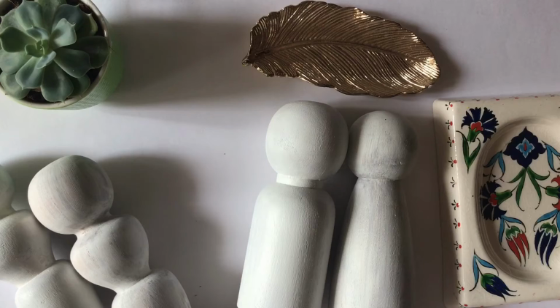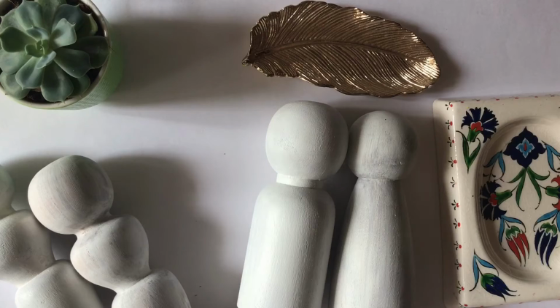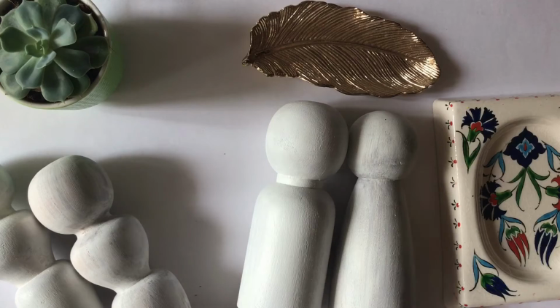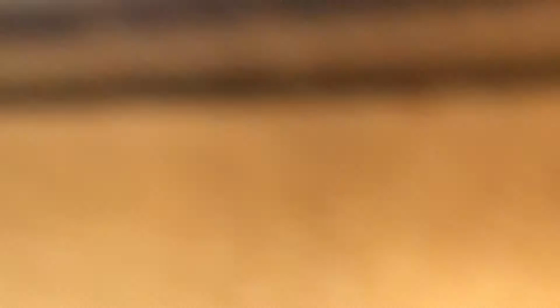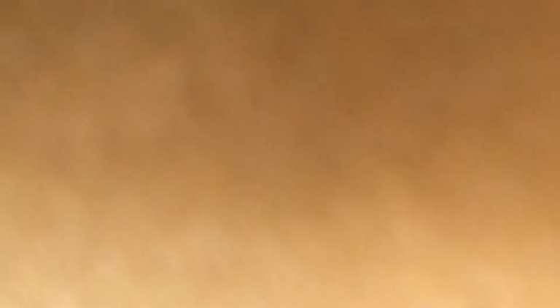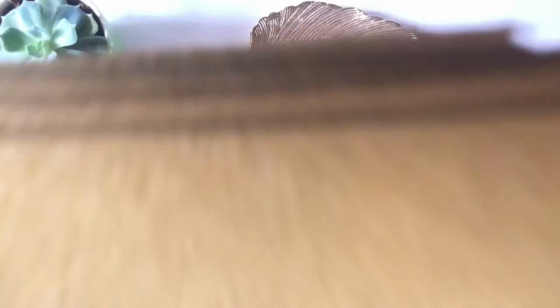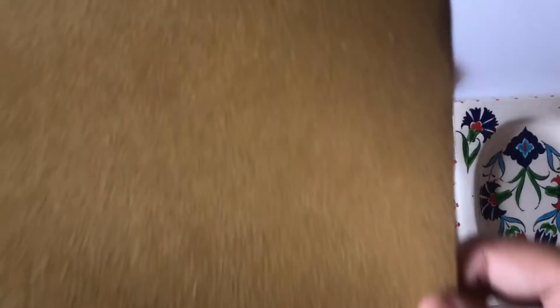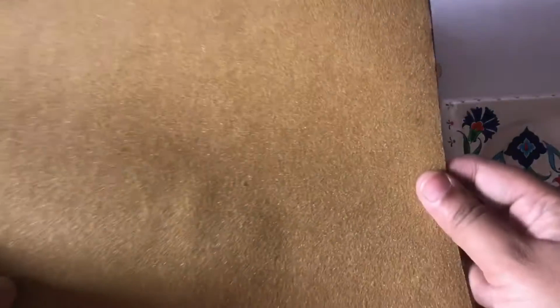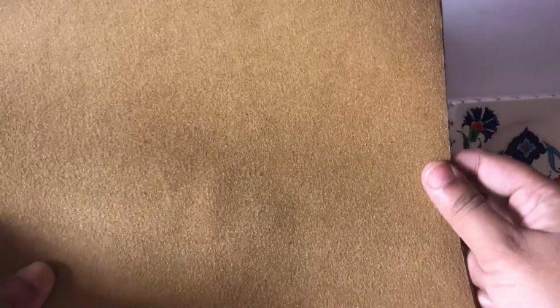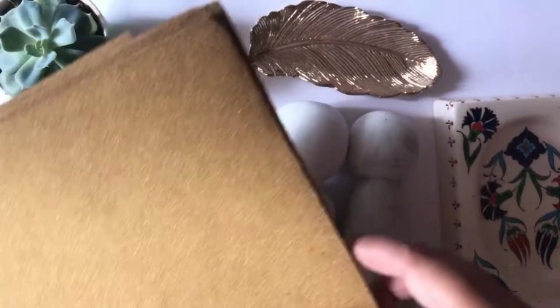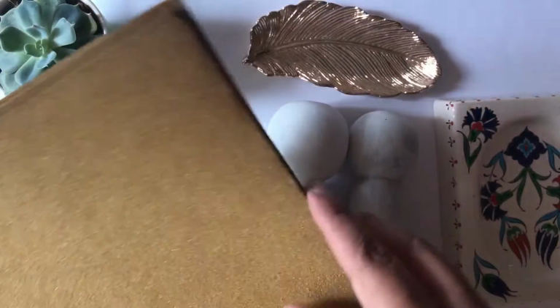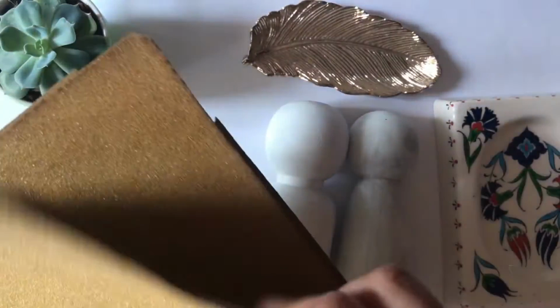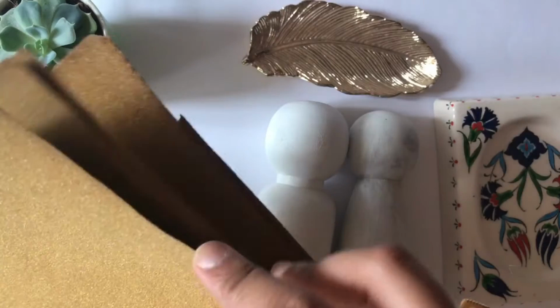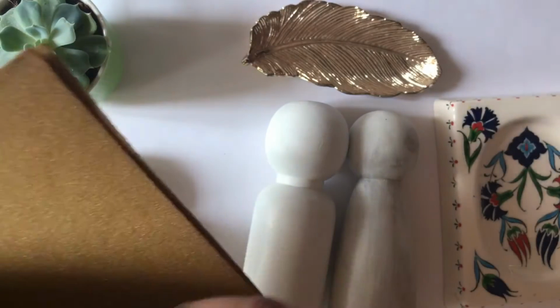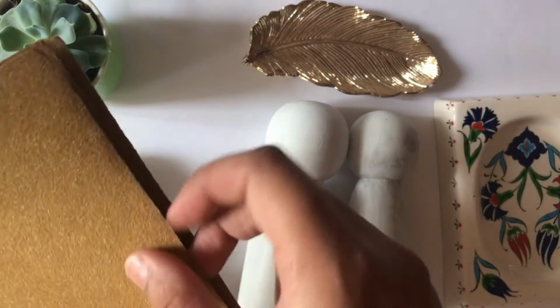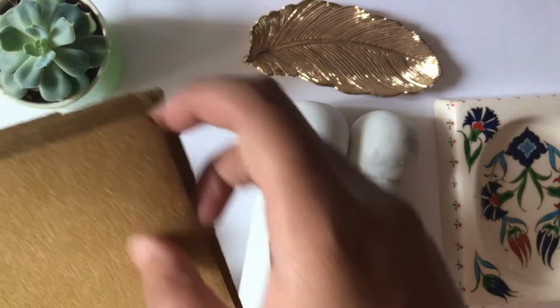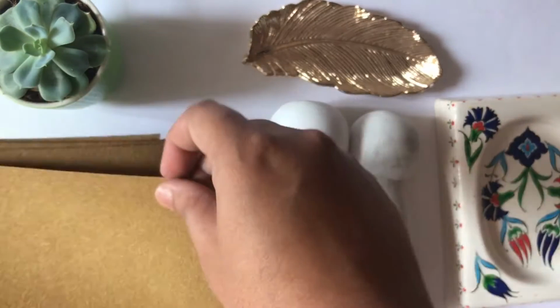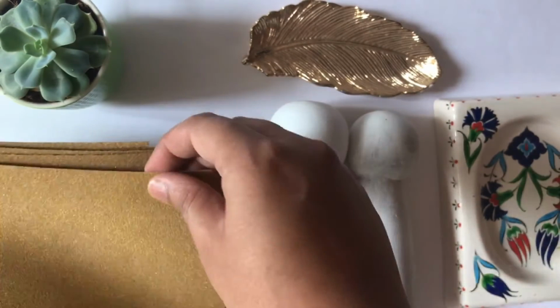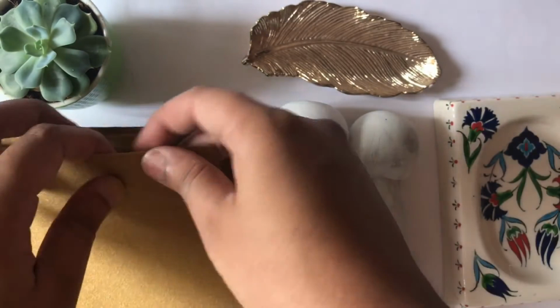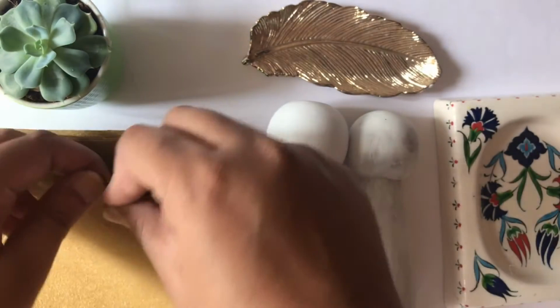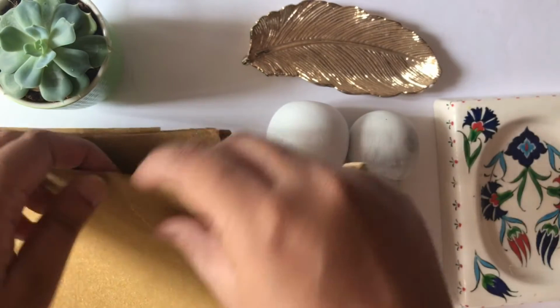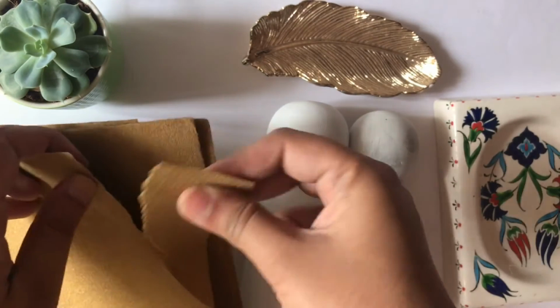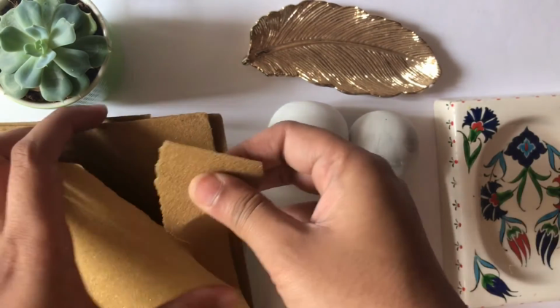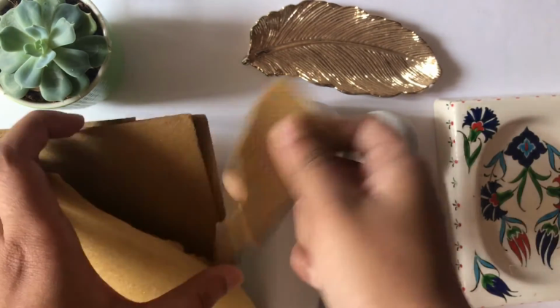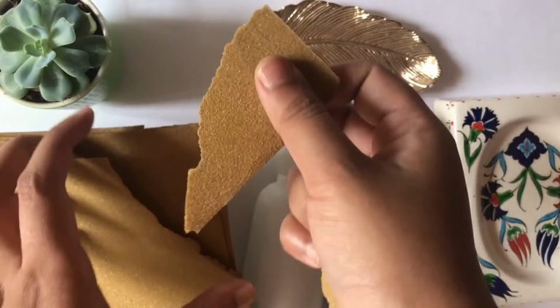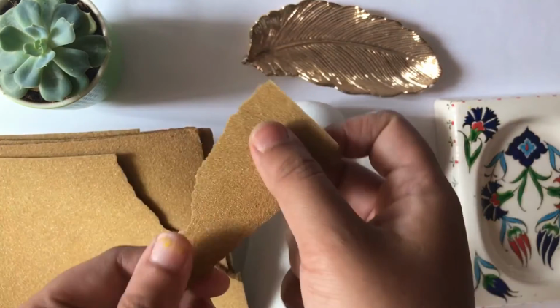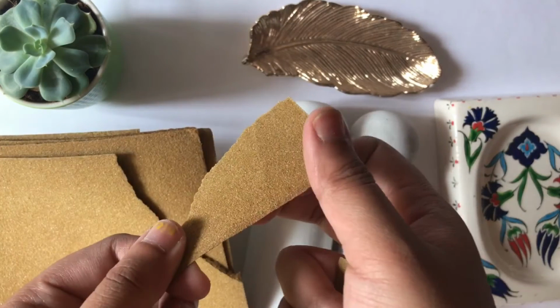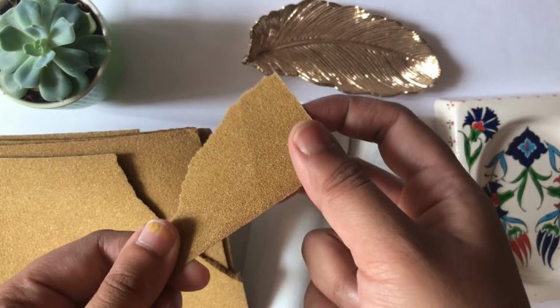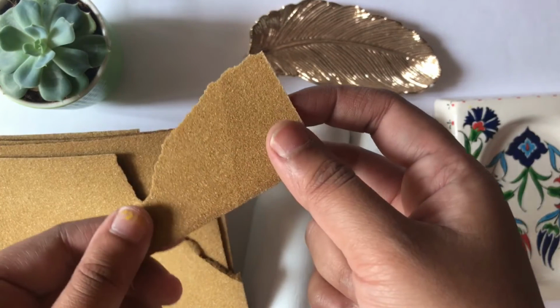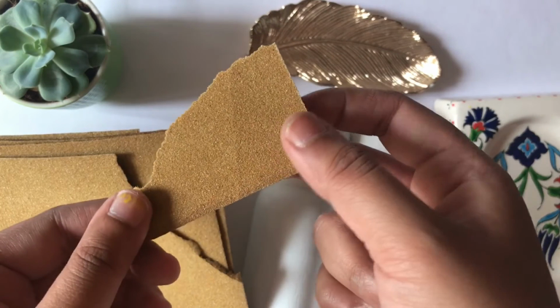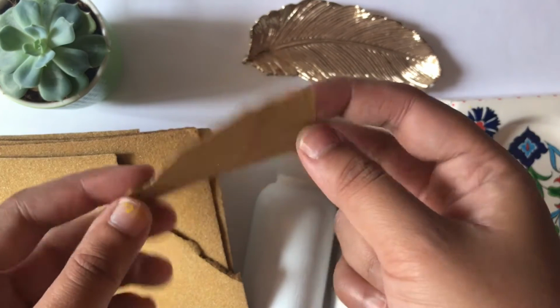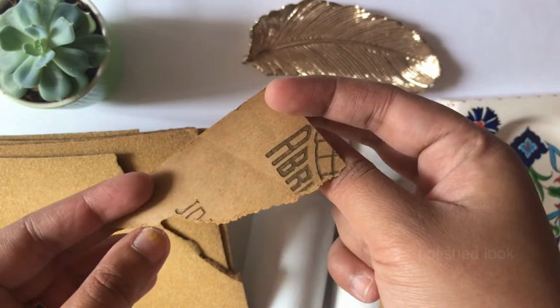But before applying the white acrylic paint, I'm going to use an emery paper over the wooden pieces. This gives the wooden pieces a smooth surface that helps the color paint spread evenly, giving it a polish.